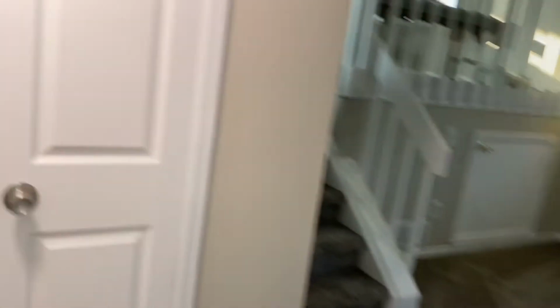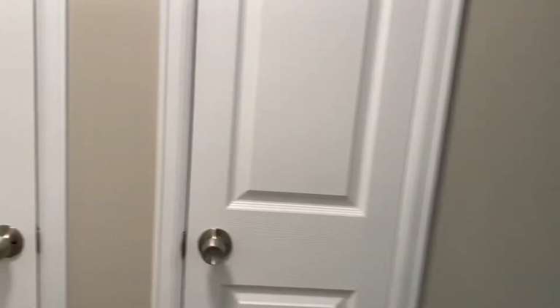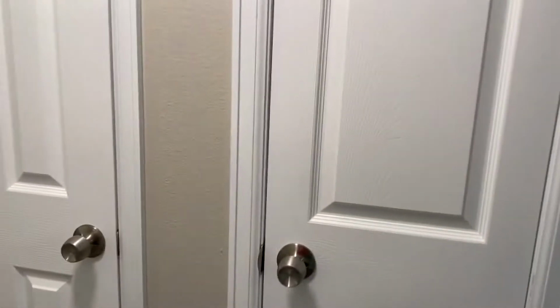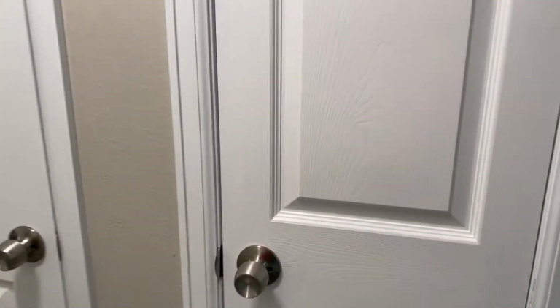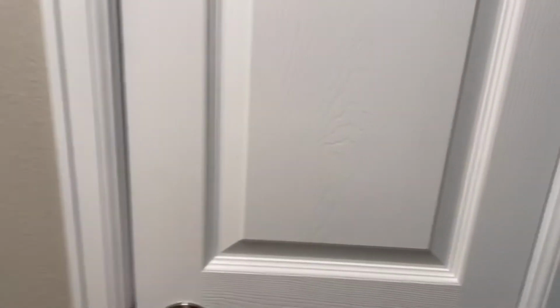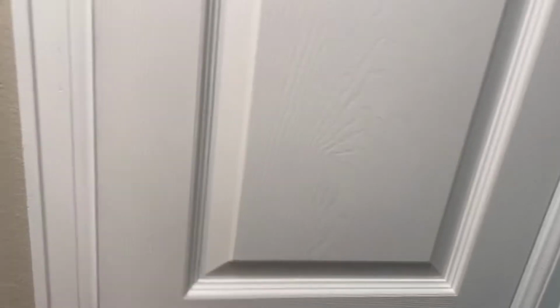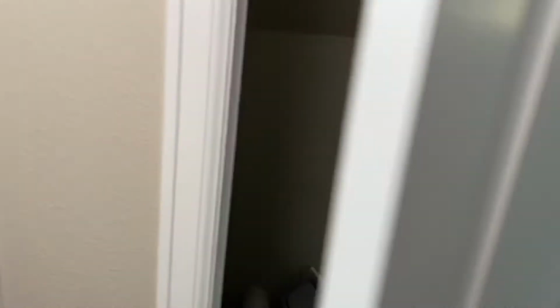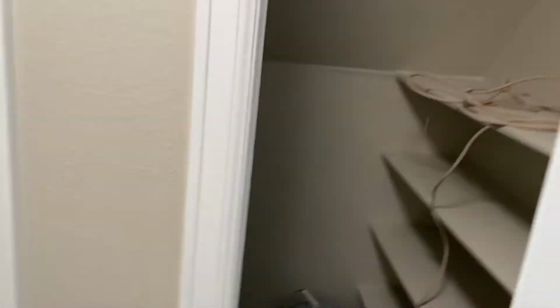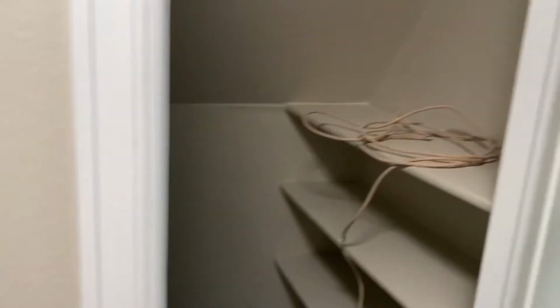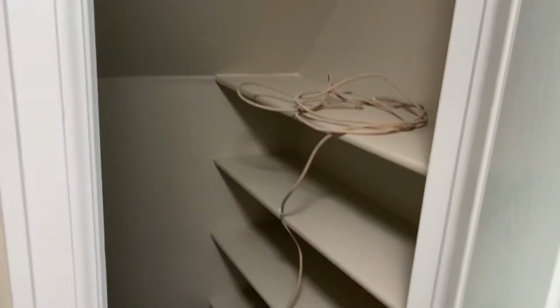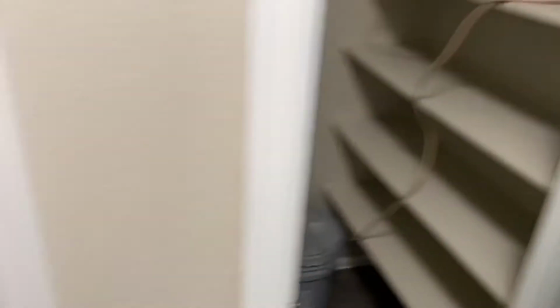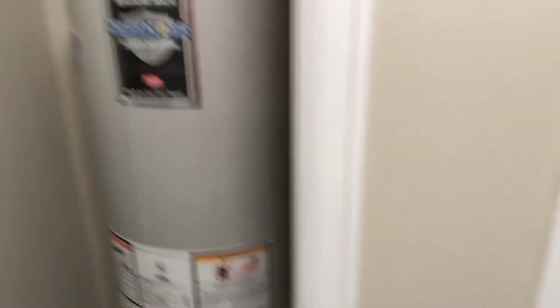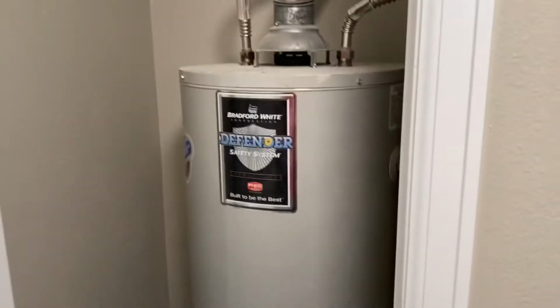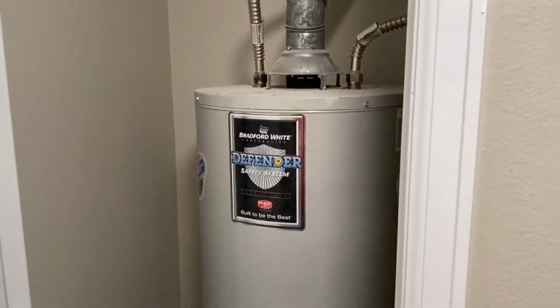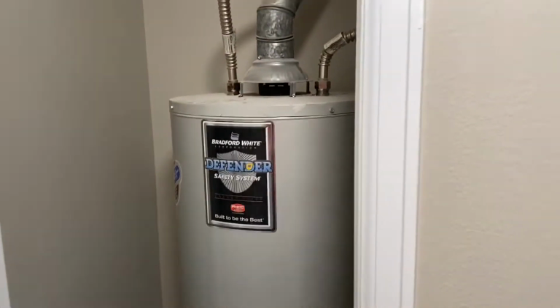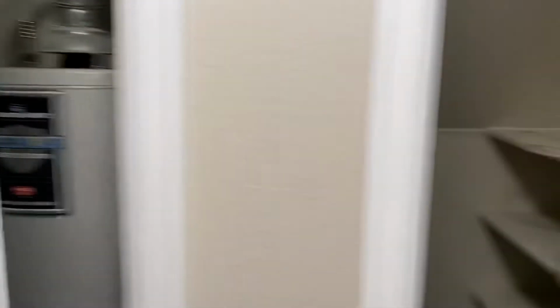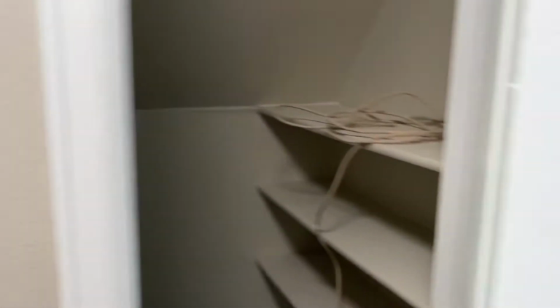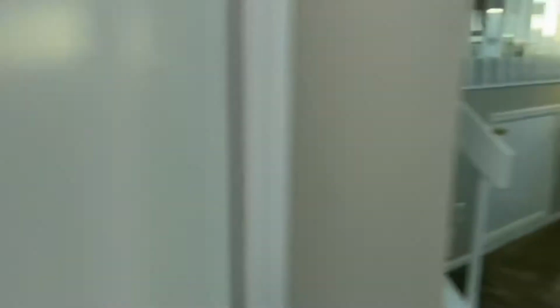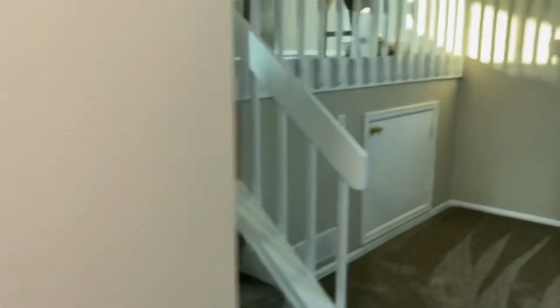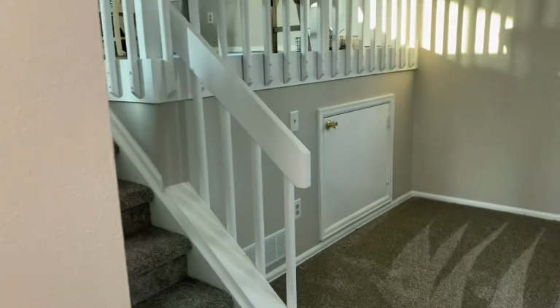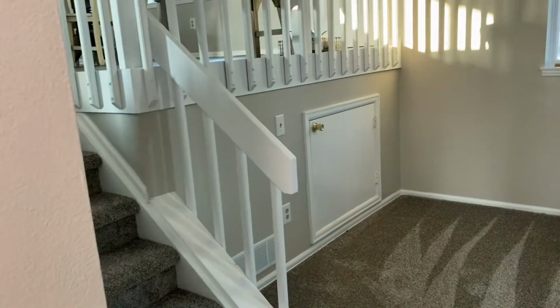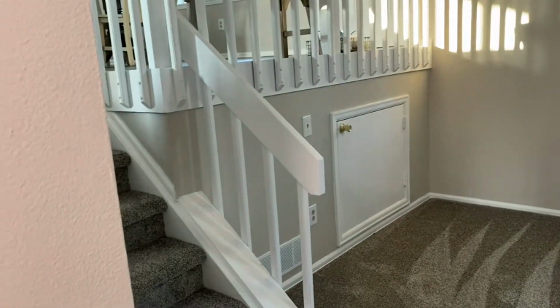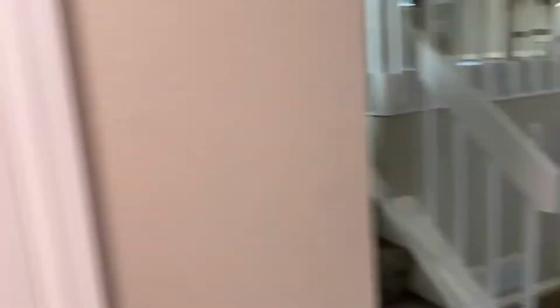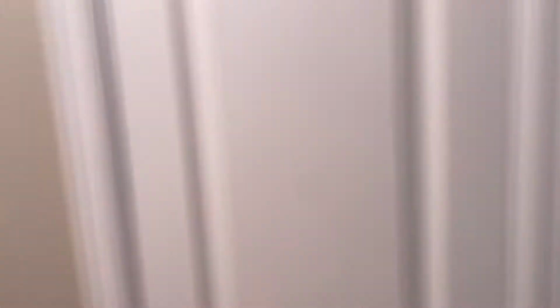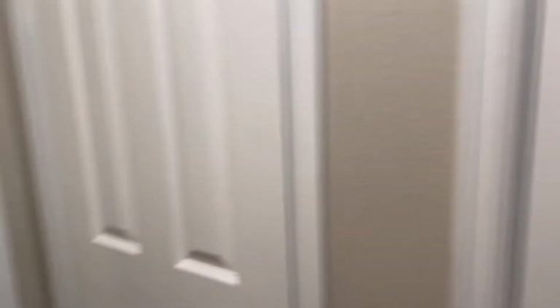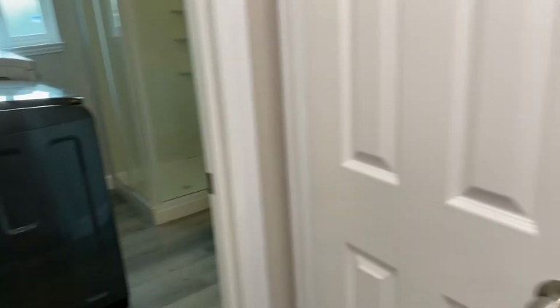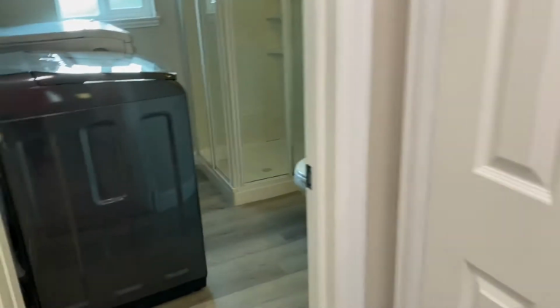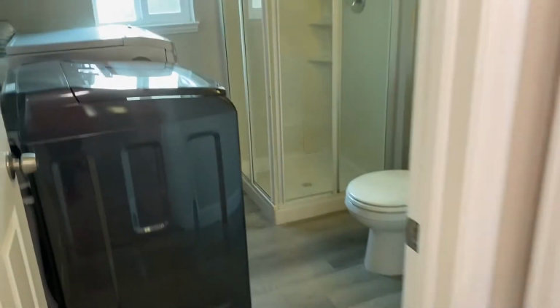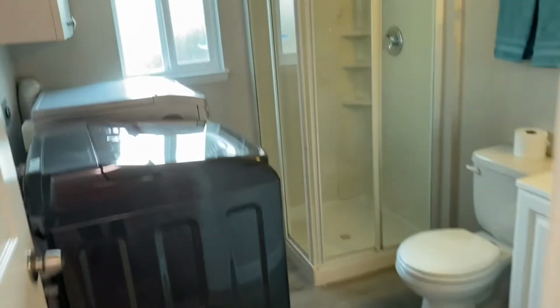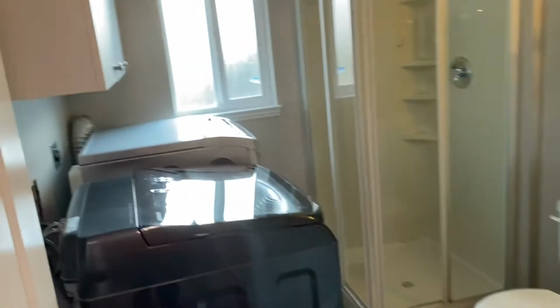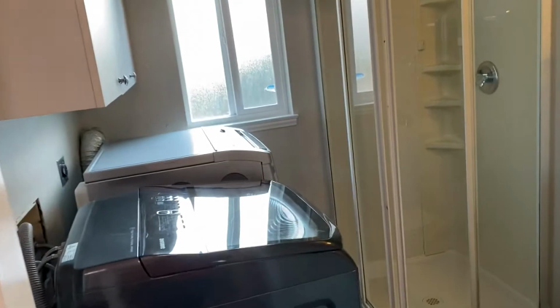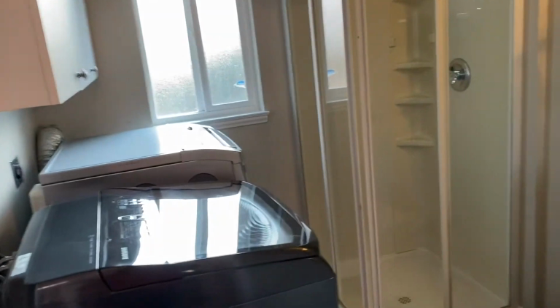Down here as well, a couple of closets just for storage. There's the water heater down here. The actual furnace is down in the crawl space area over there.